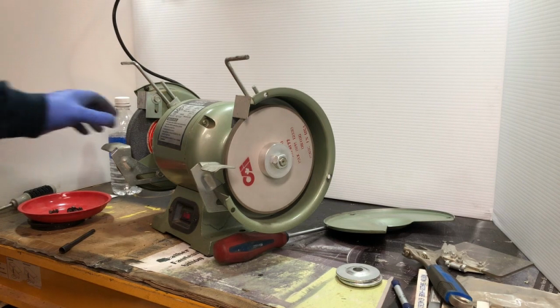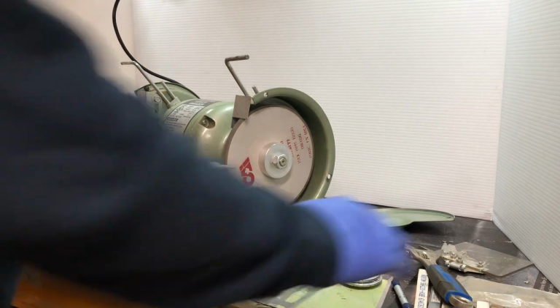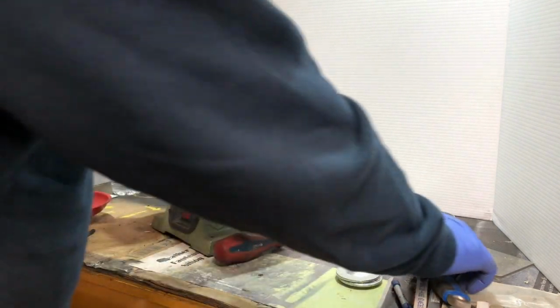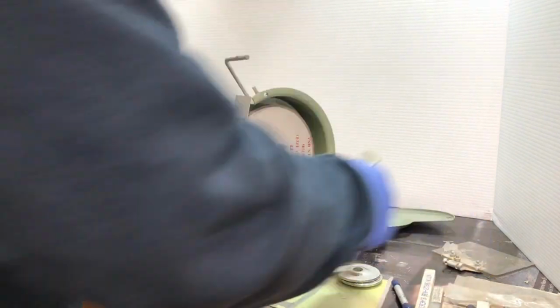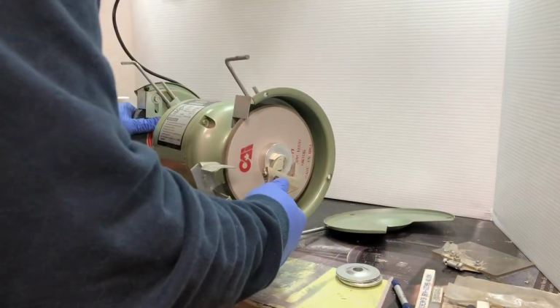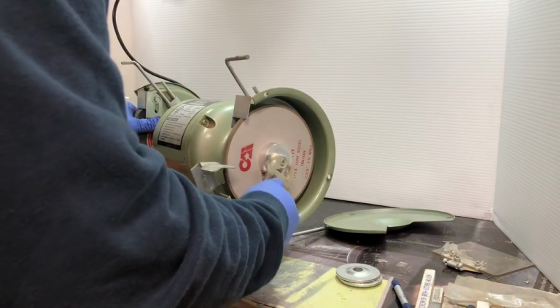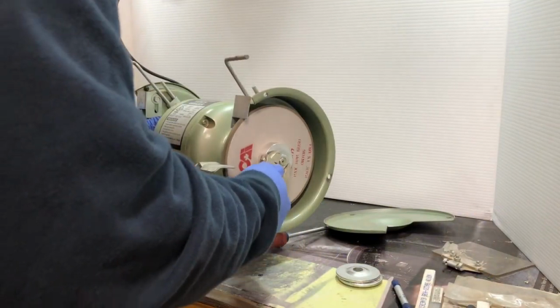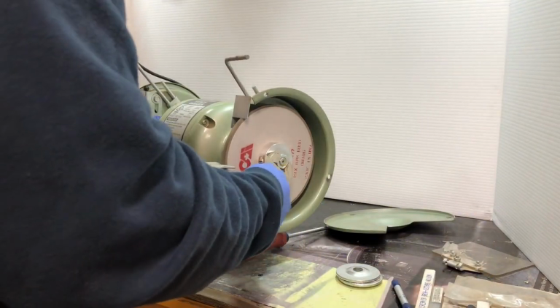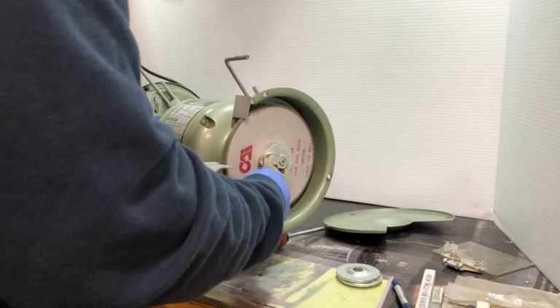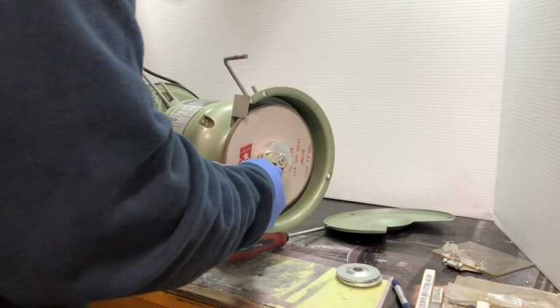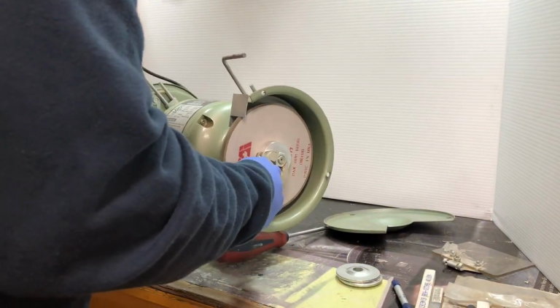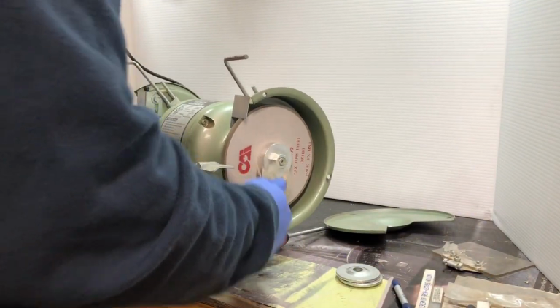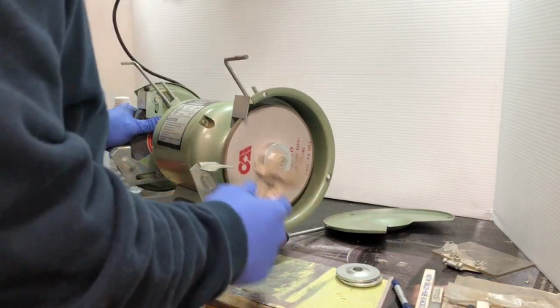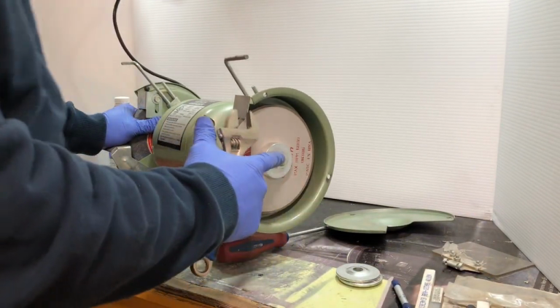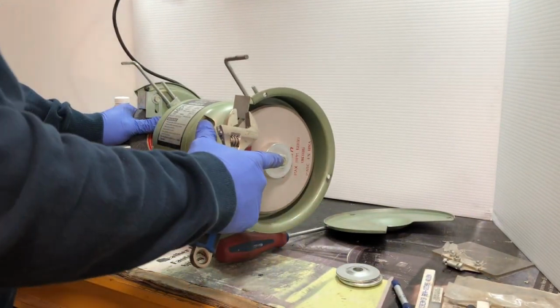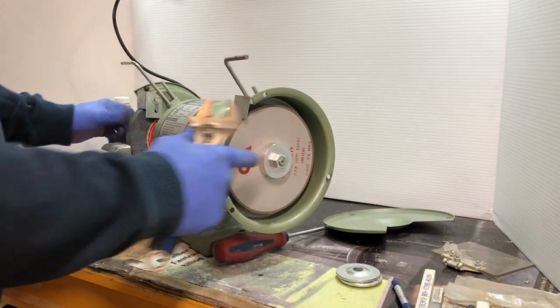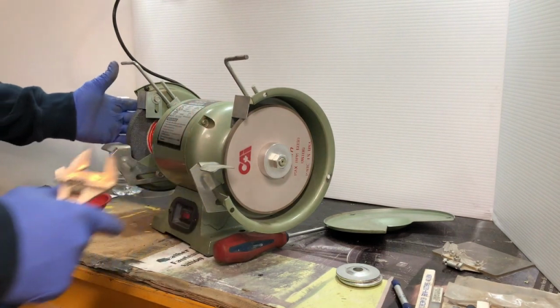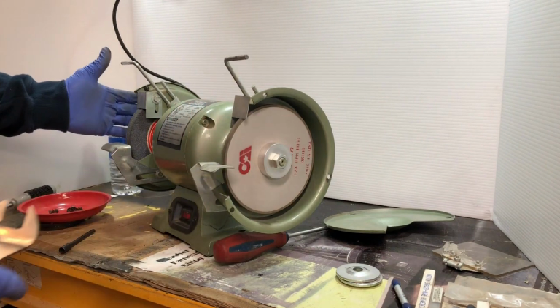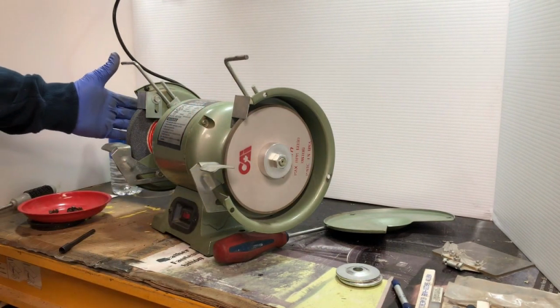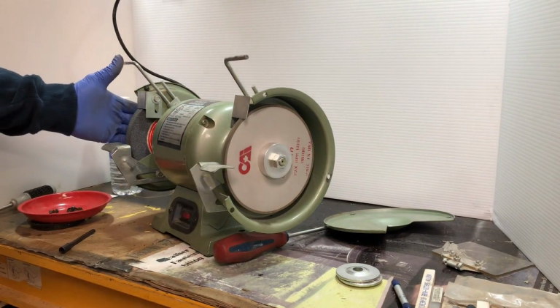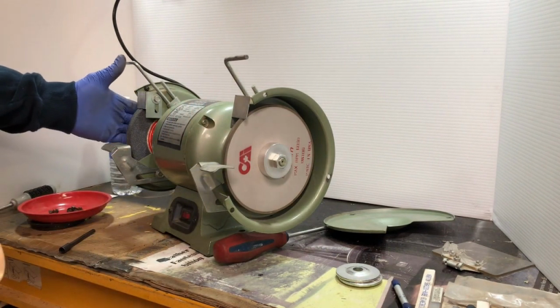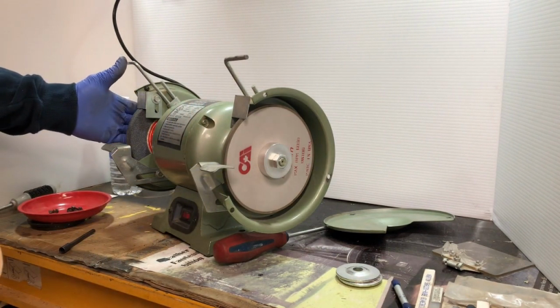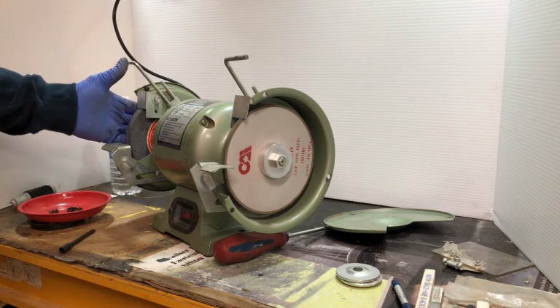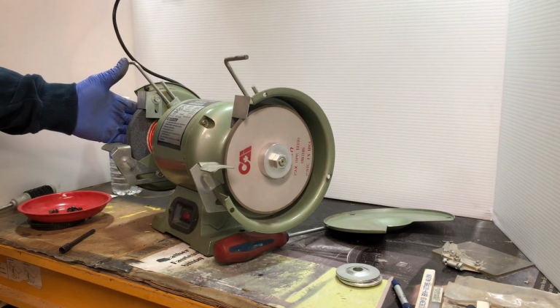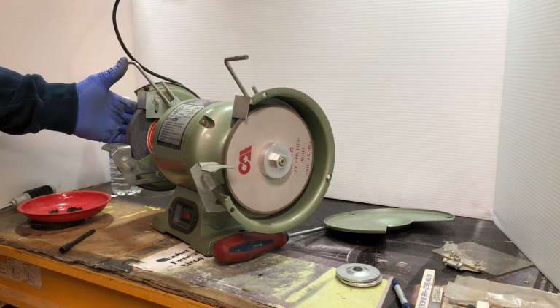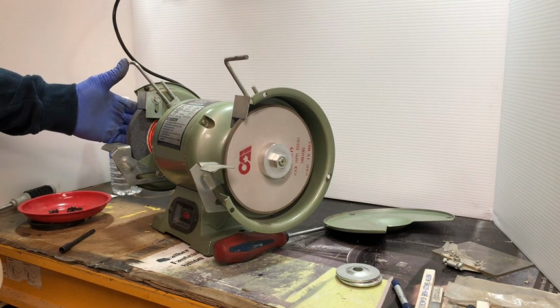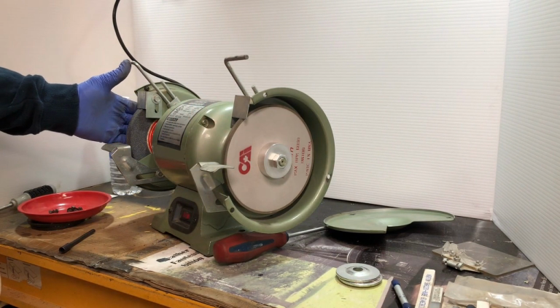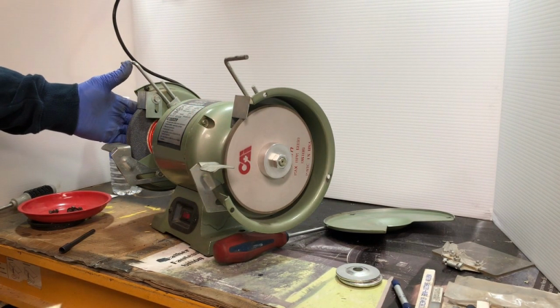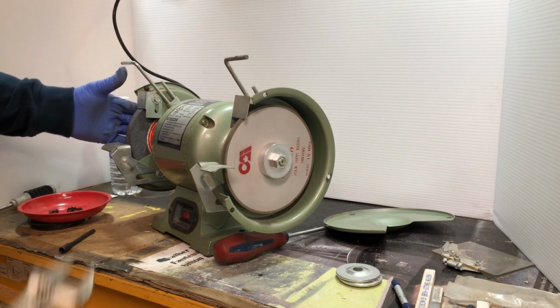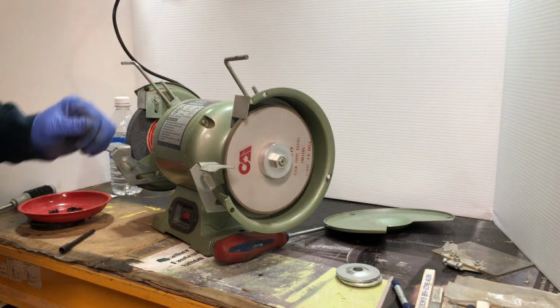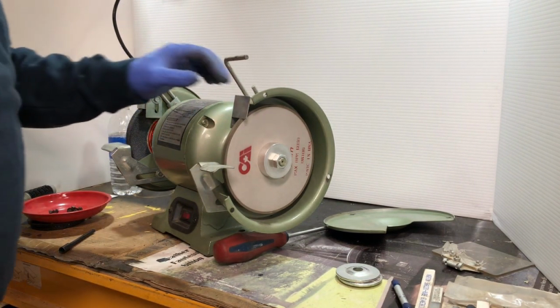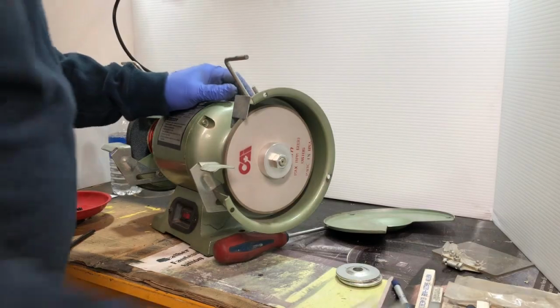Double check and make sure everything's tight here. You don't want to over-tighten this because it is possible to loosen this nut — I actually did that with an earlier run.